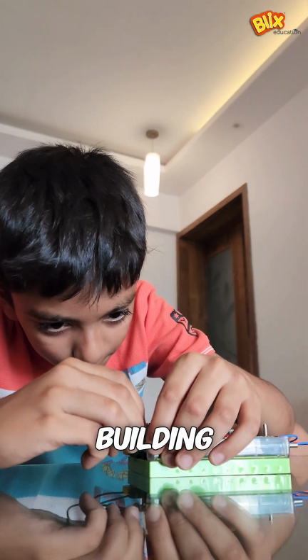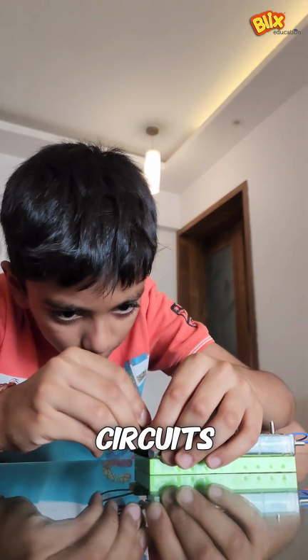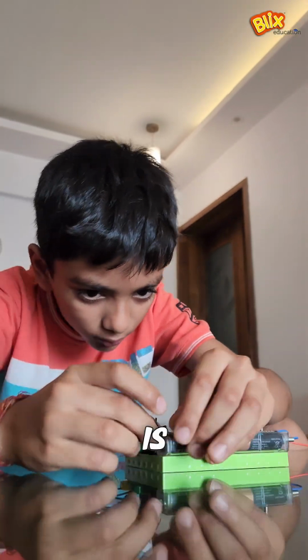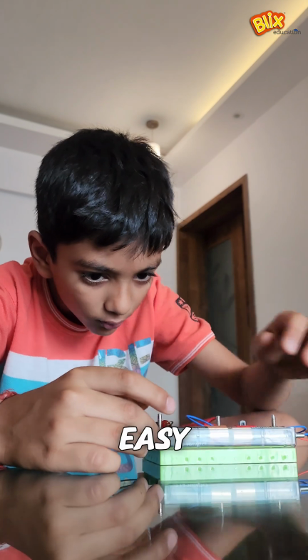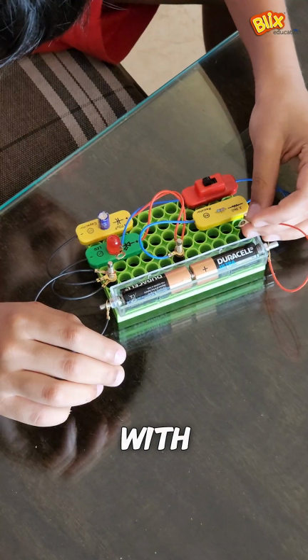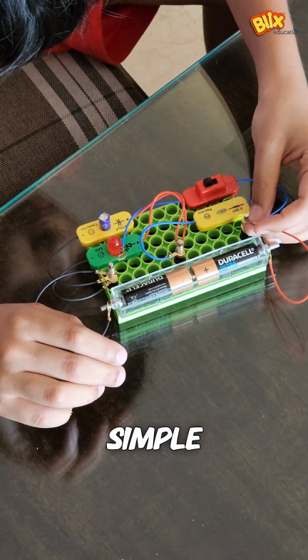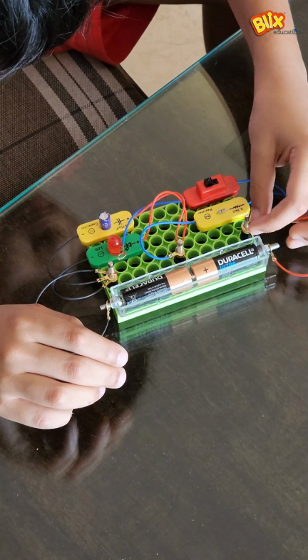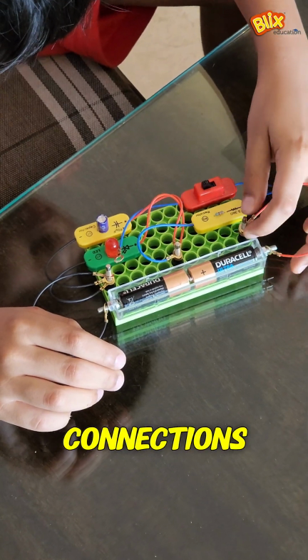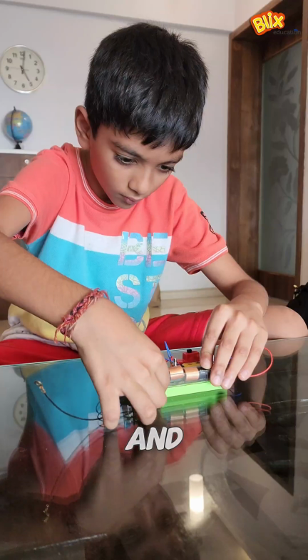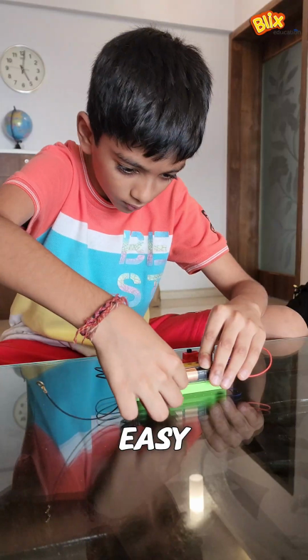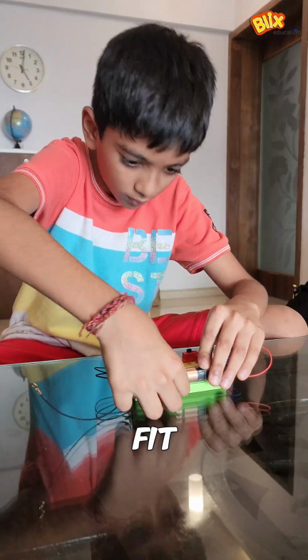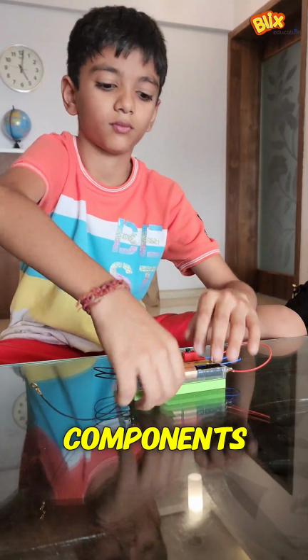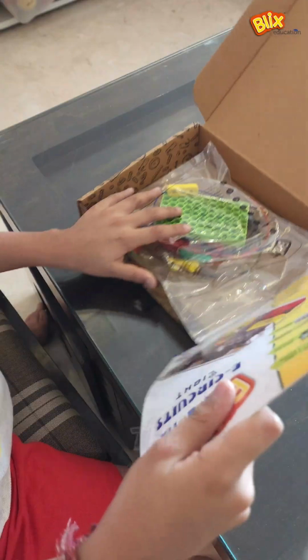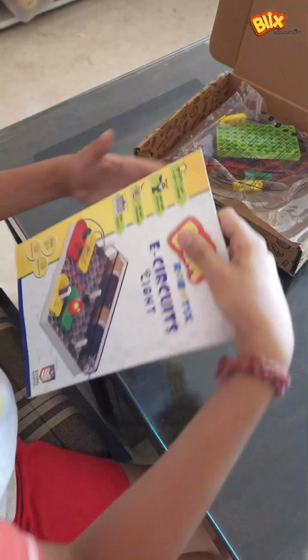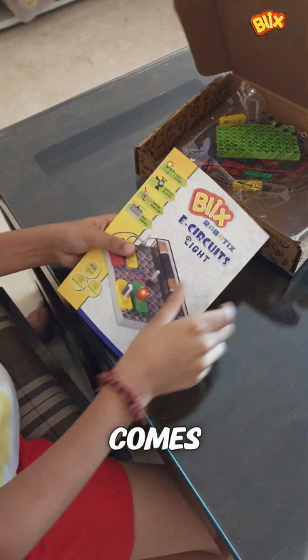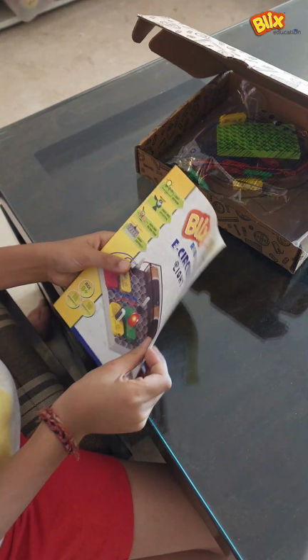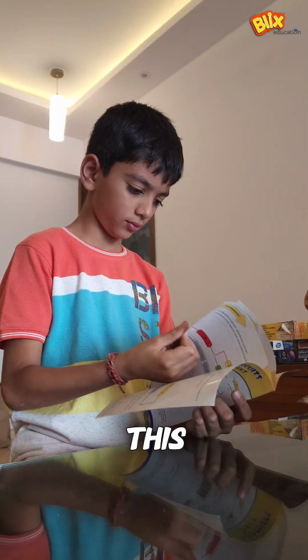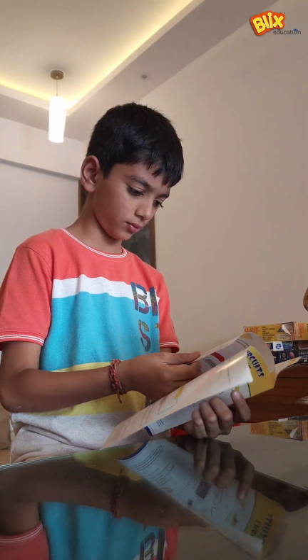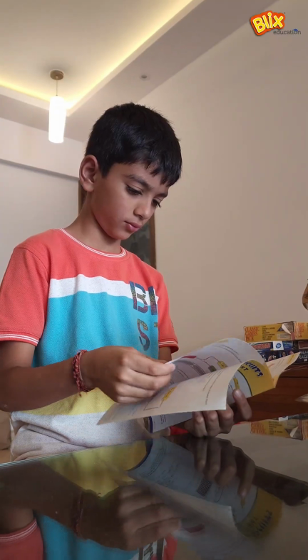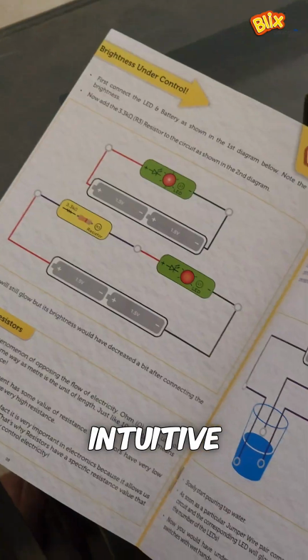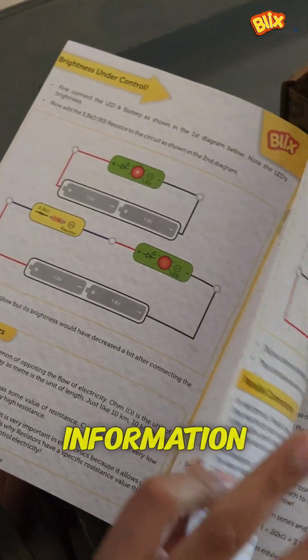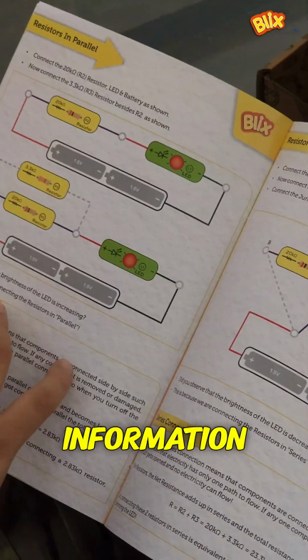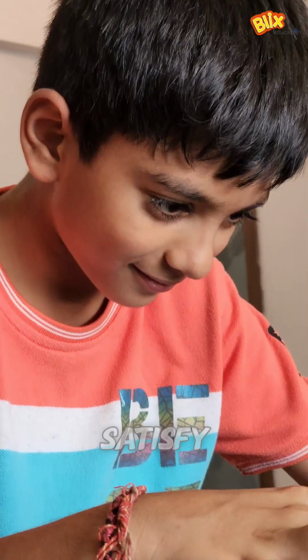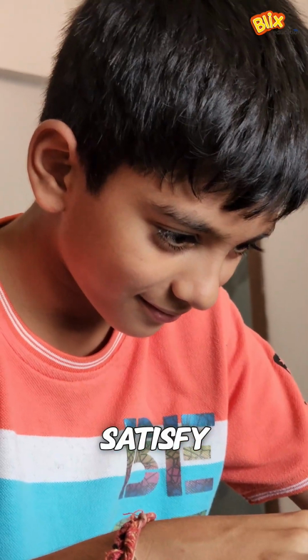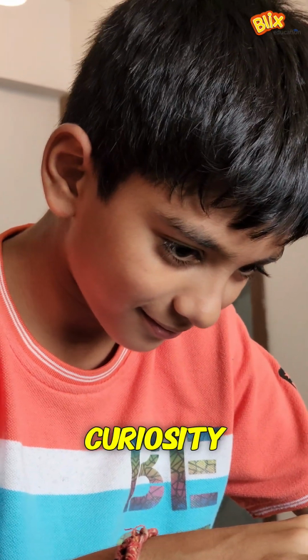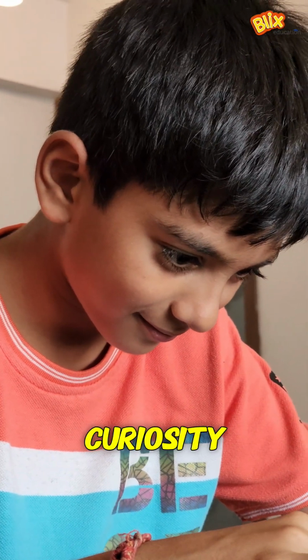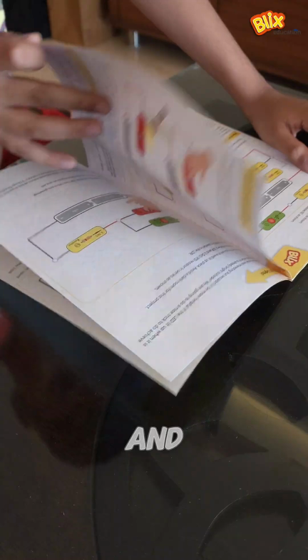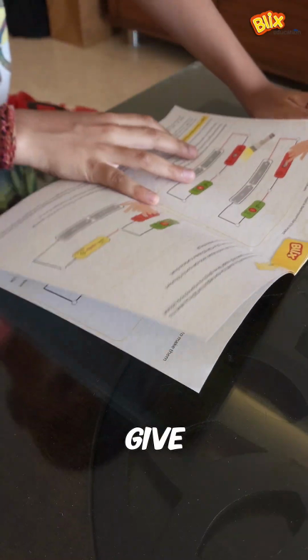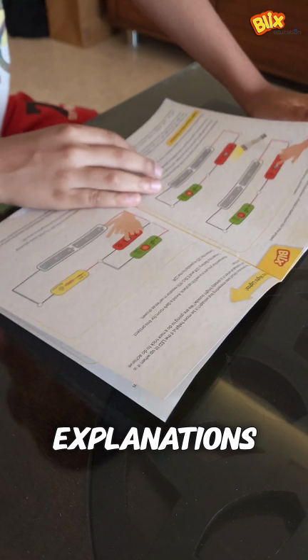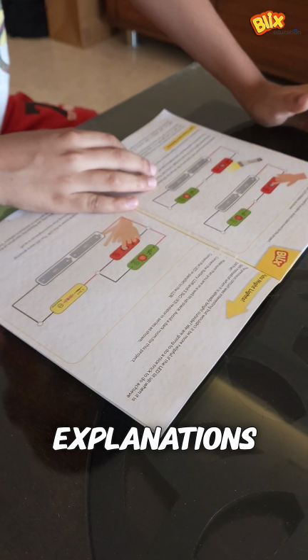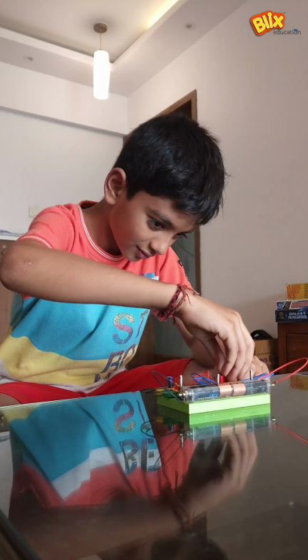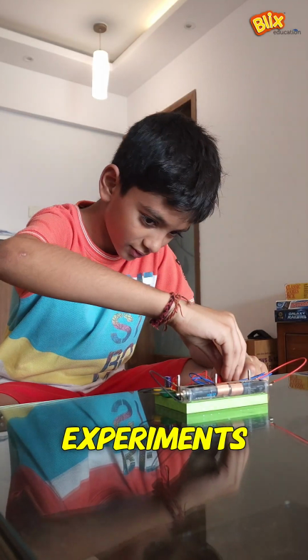Building your circuits is easy with simple and safe connections and easy-to-fit components. The book that comes along with this has all the intuitive information to satisfy their curiosity and give explanations to their experiments.